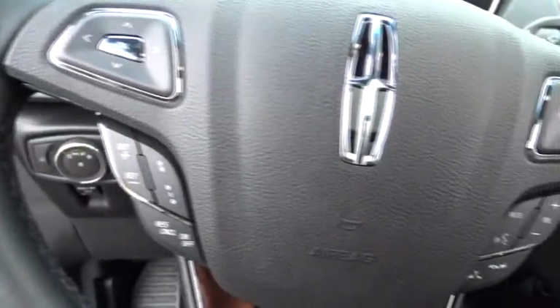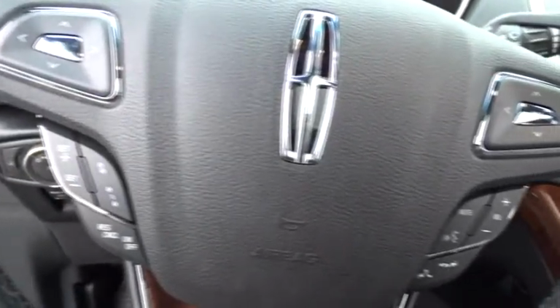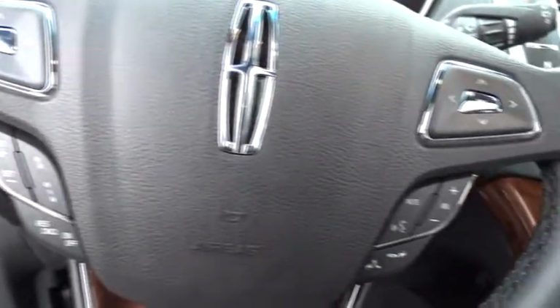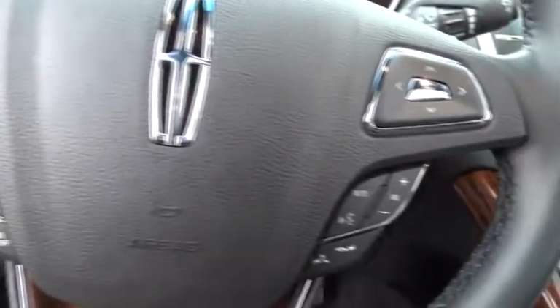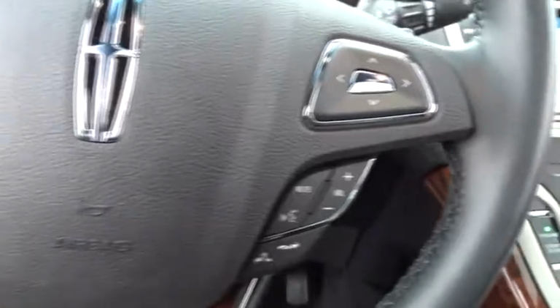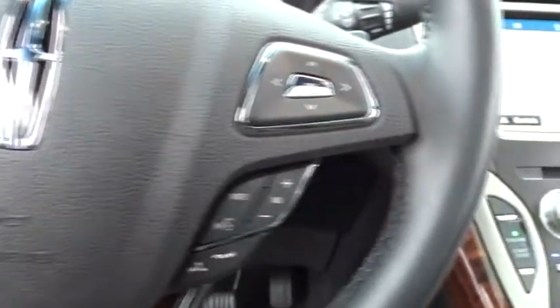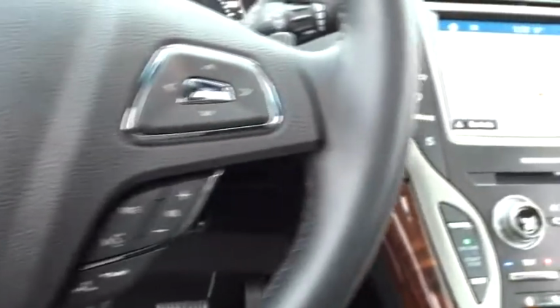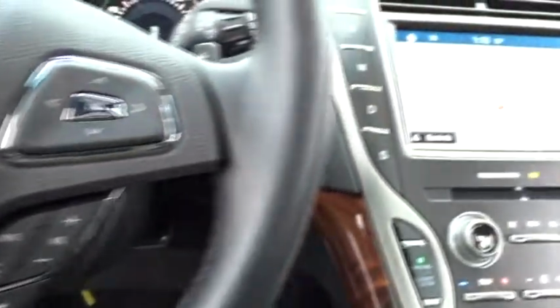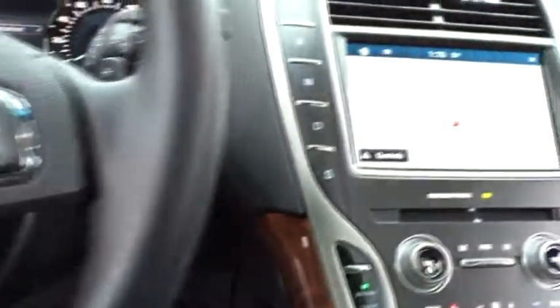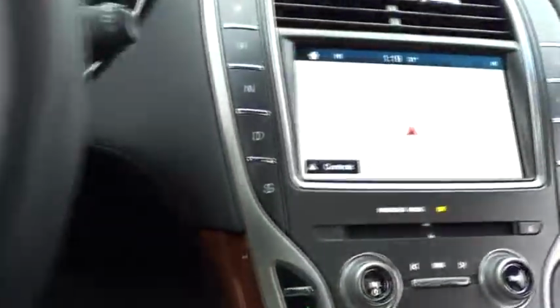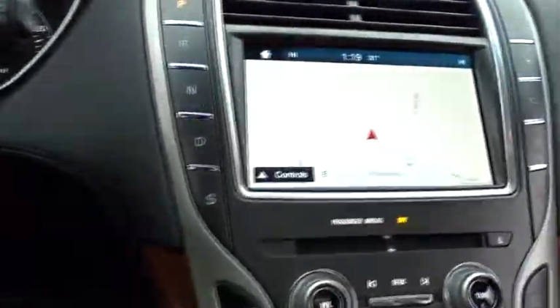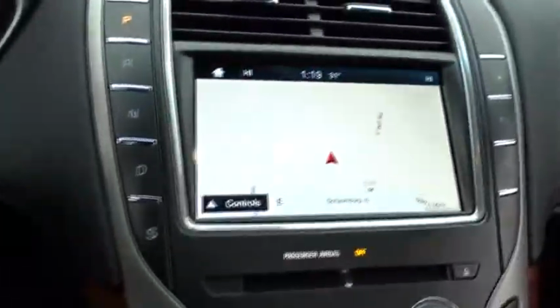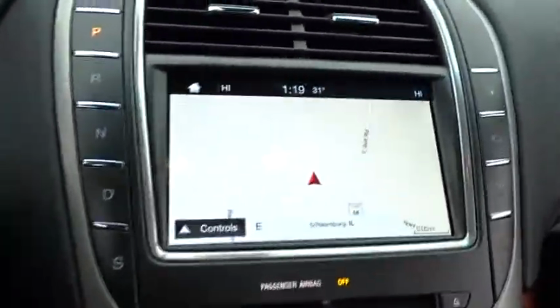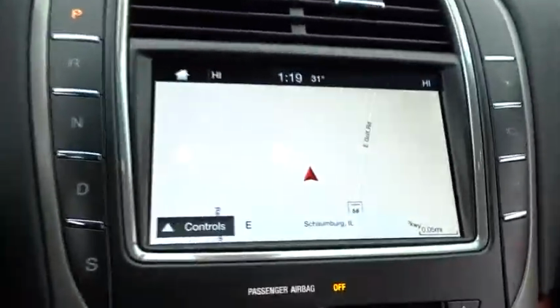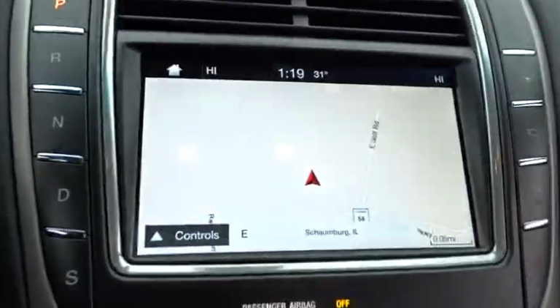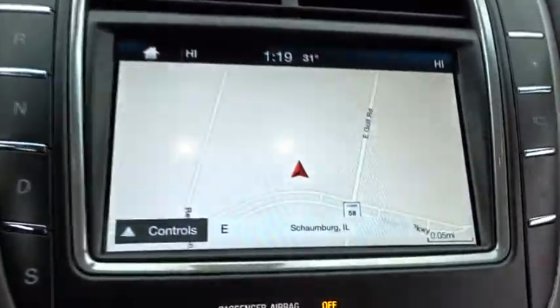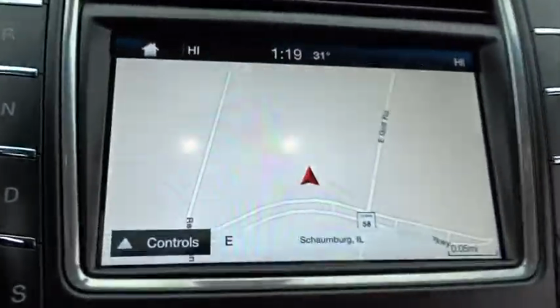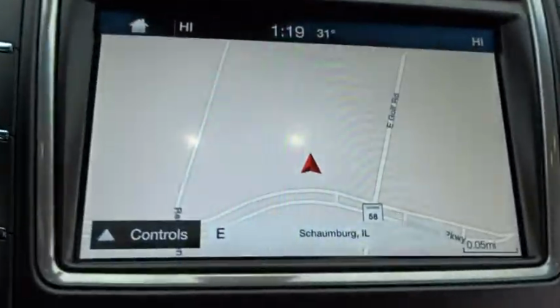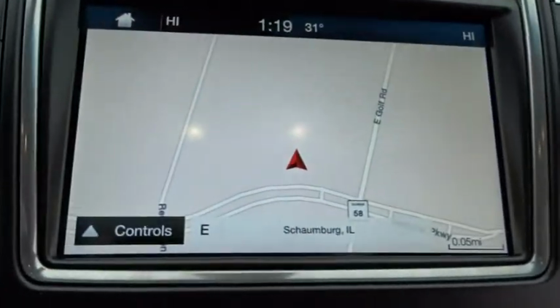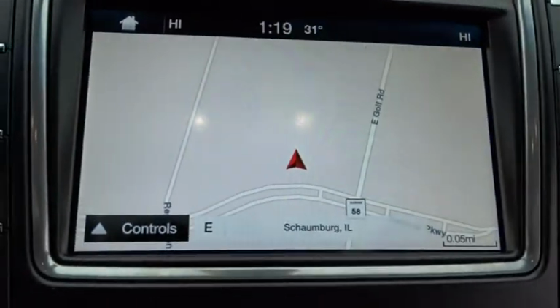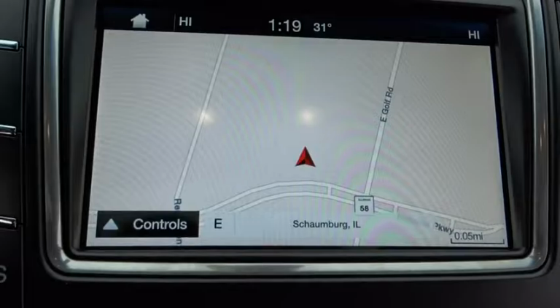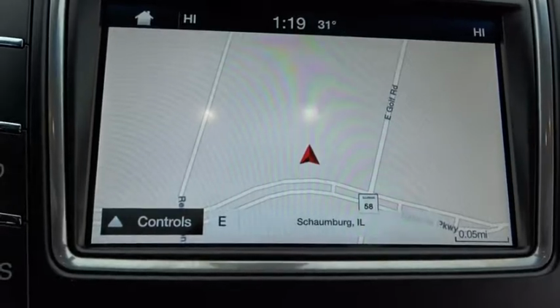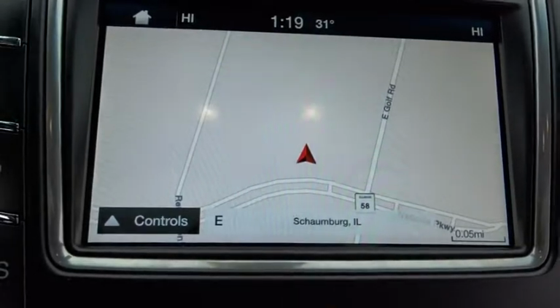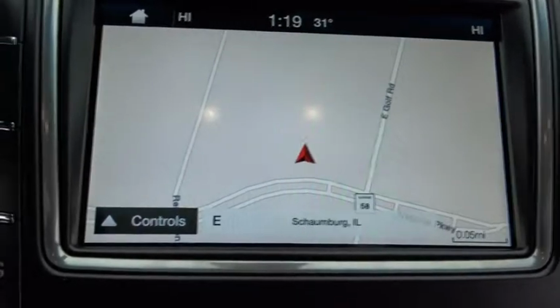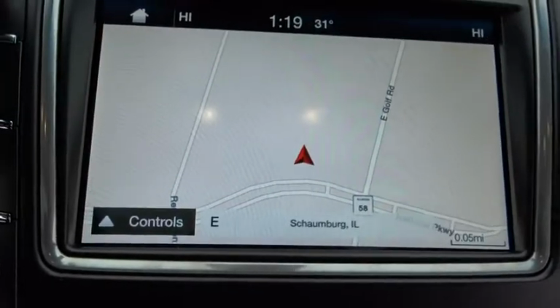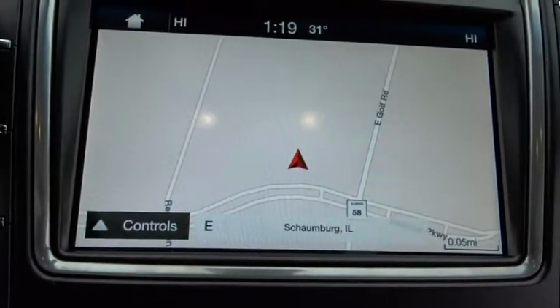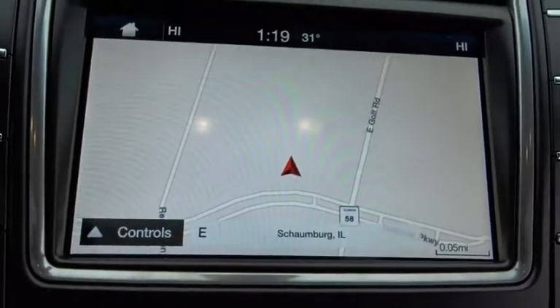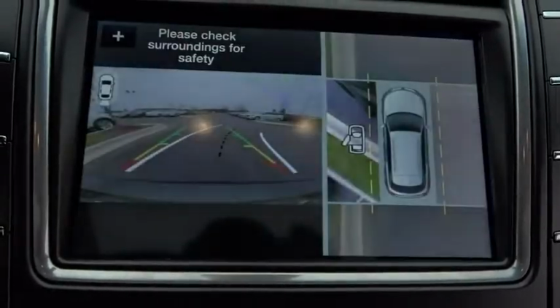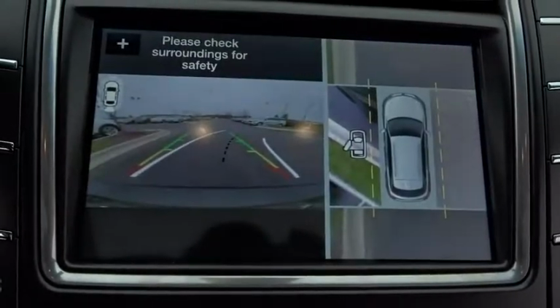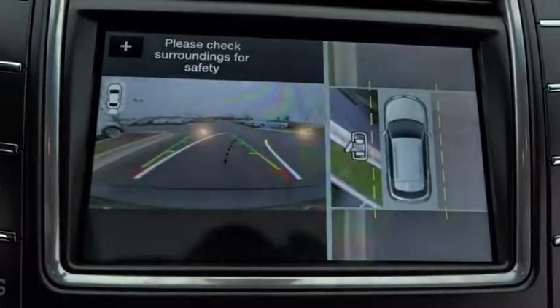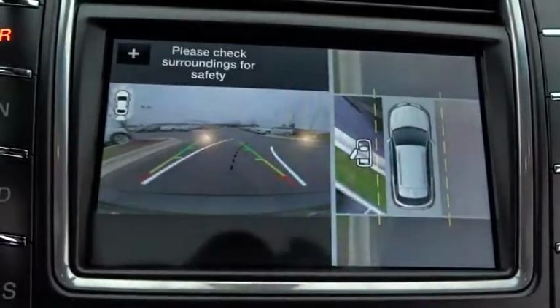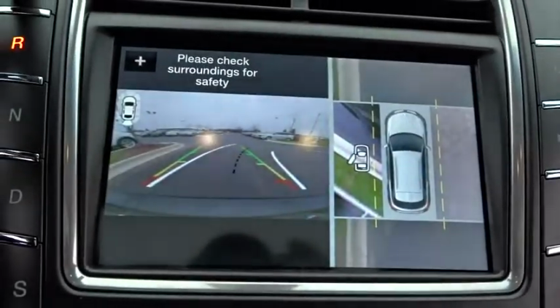AM FM CD player with six speakers, fog light, compass, heated front seats, security system, heated steering wheel, rear window defroster.